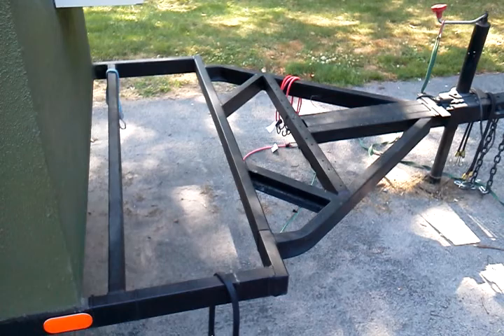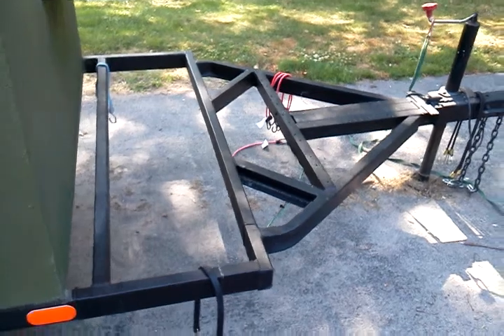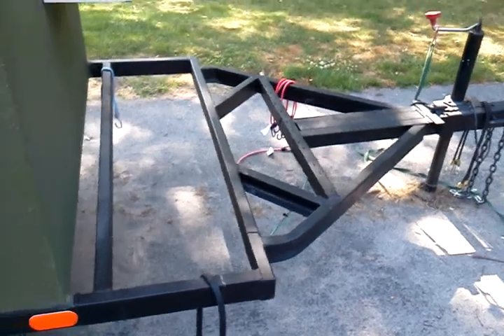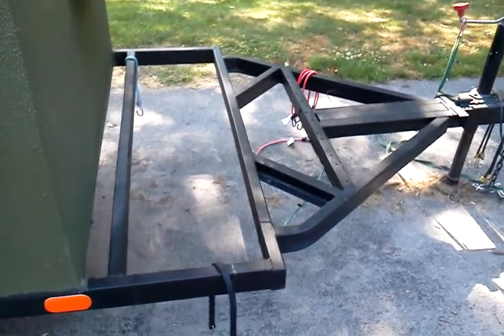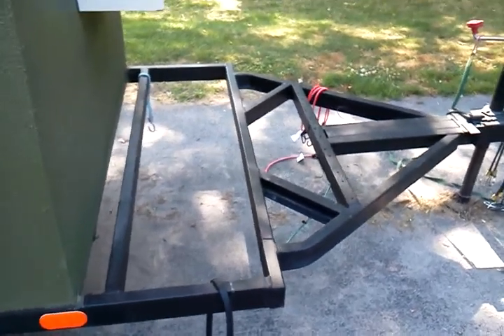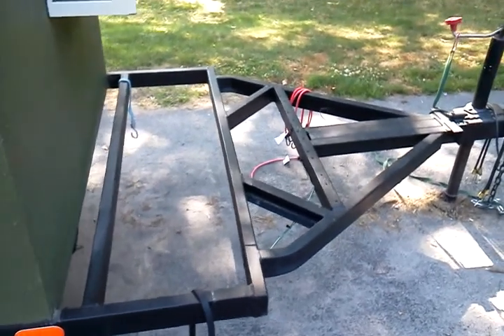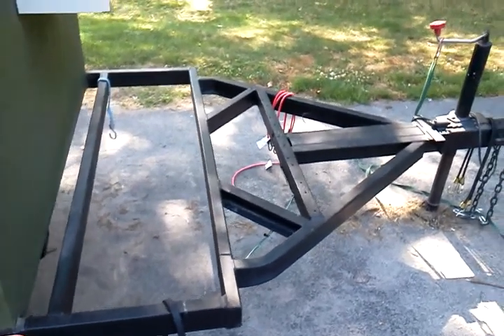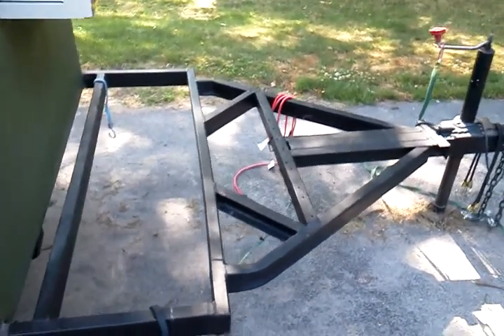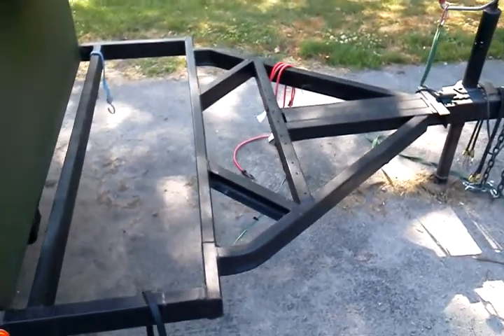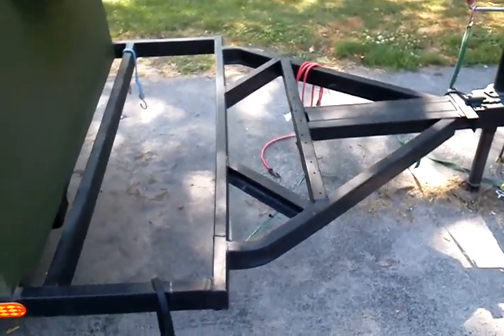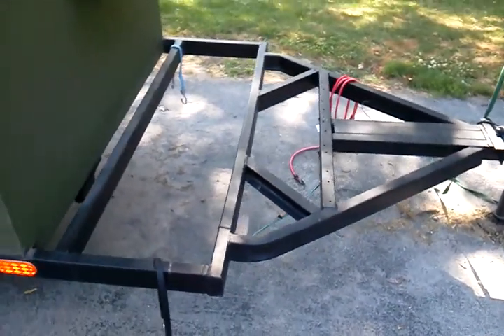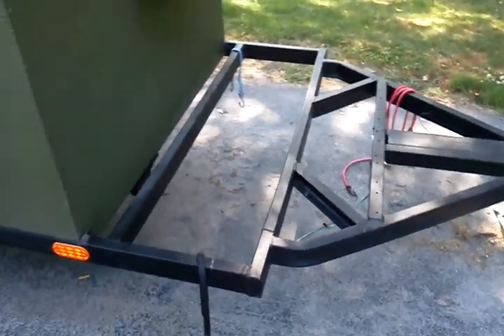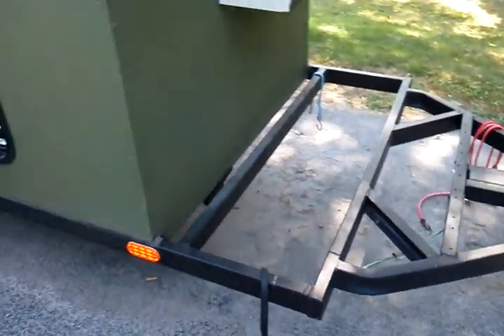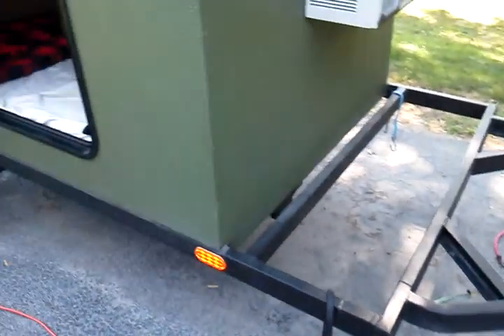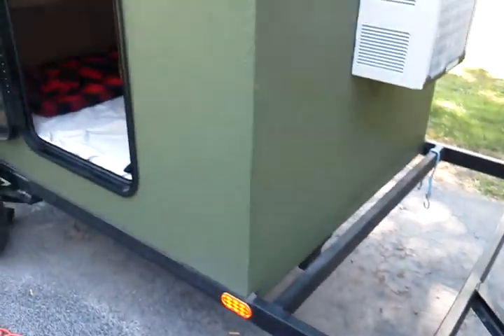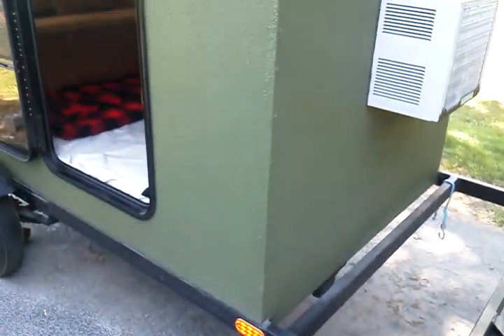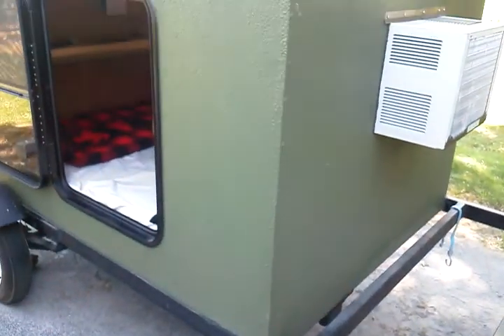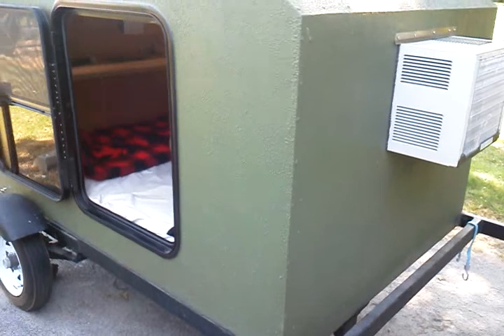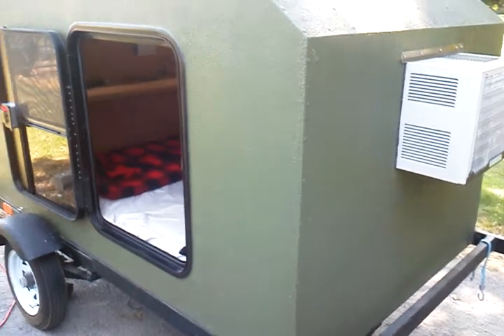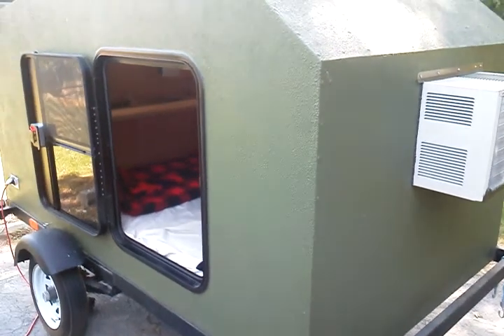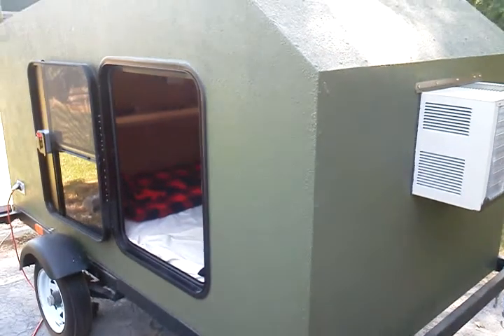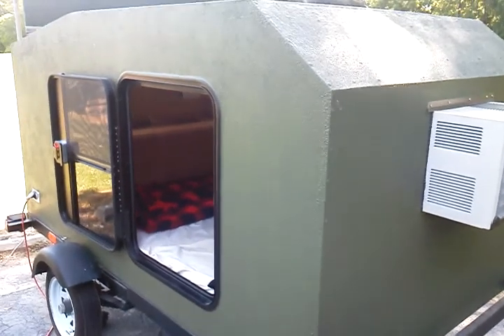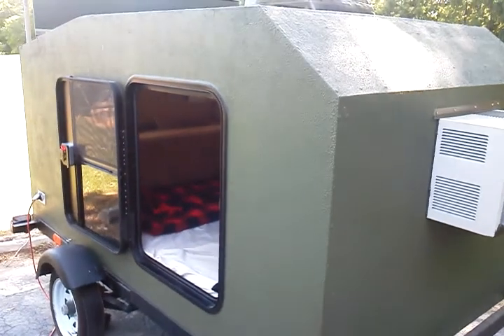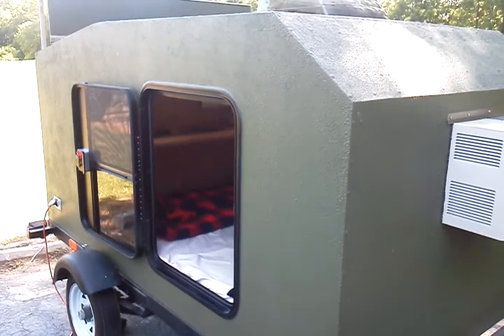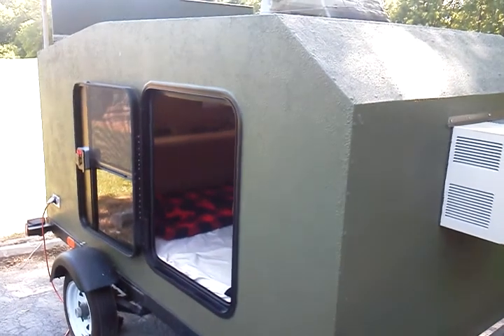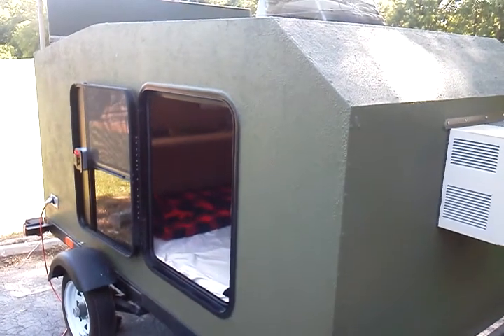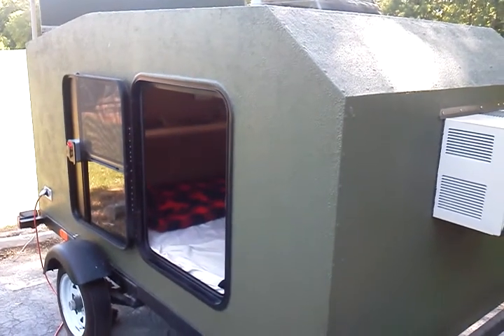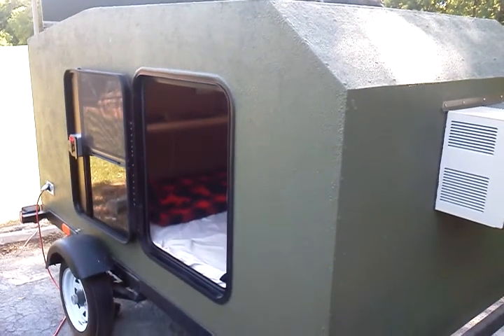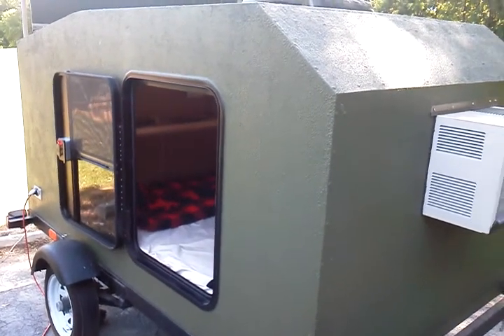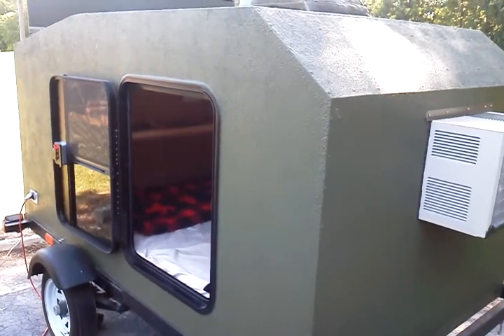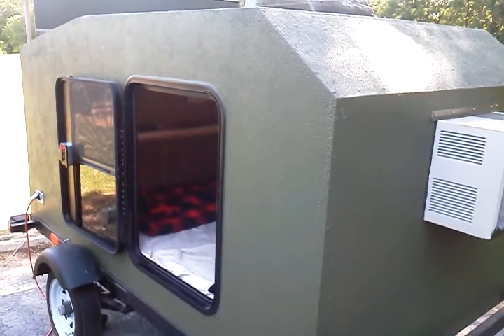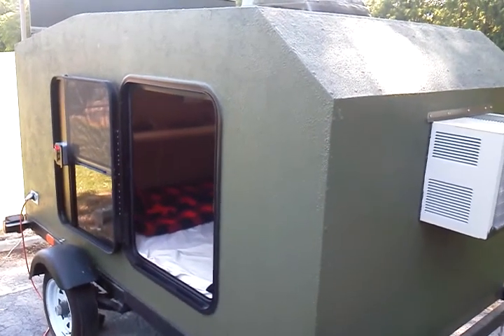All in all, I'm very satisfied with the build. Hope you enjoyed it.